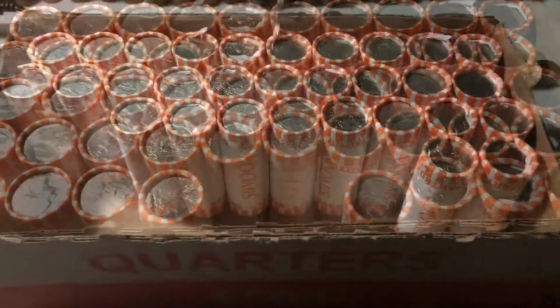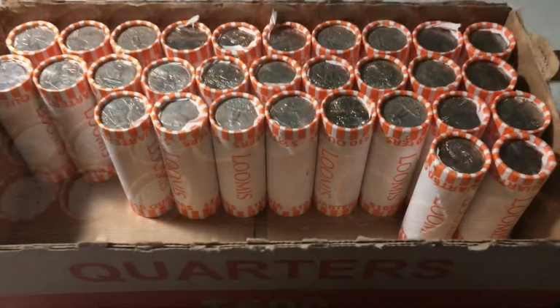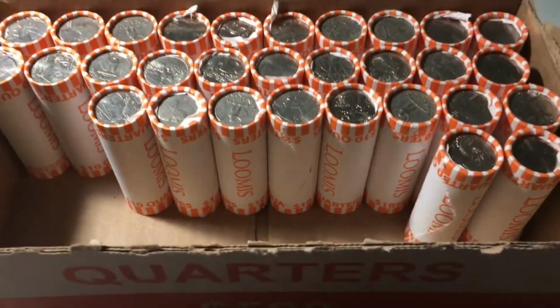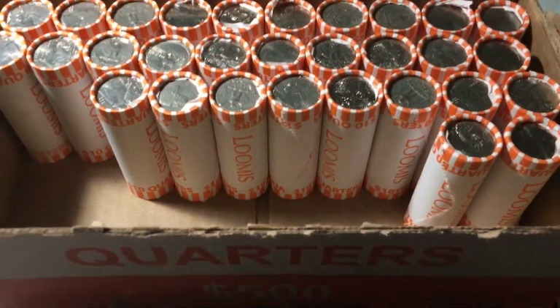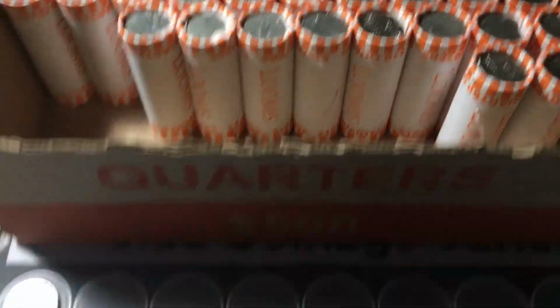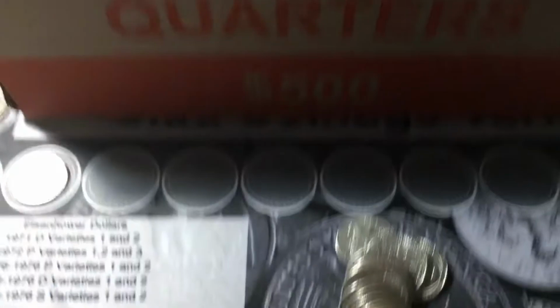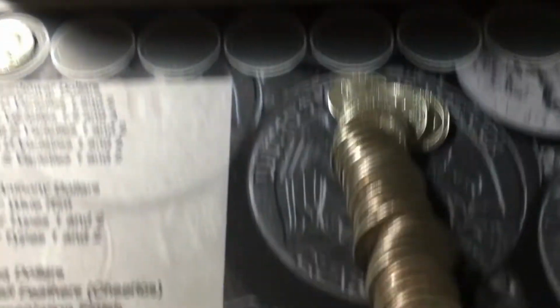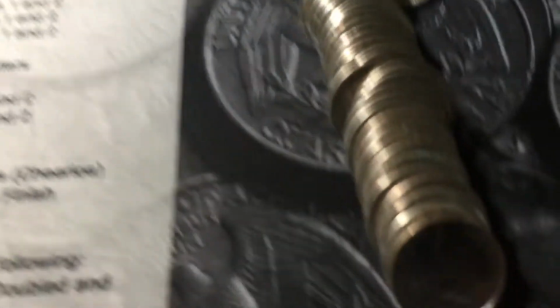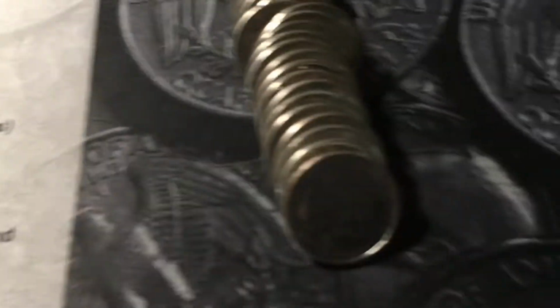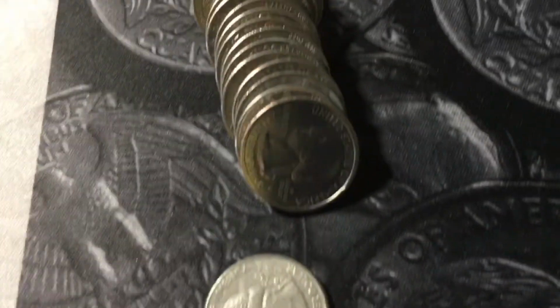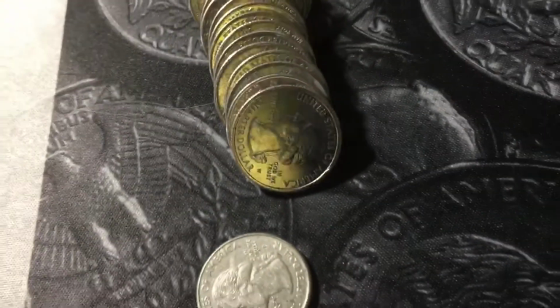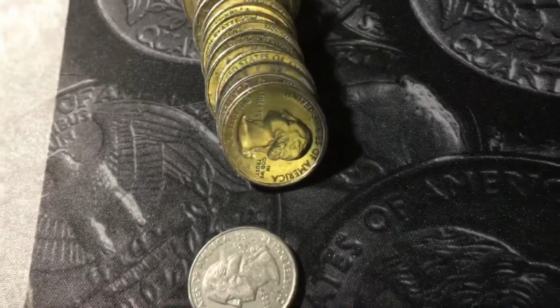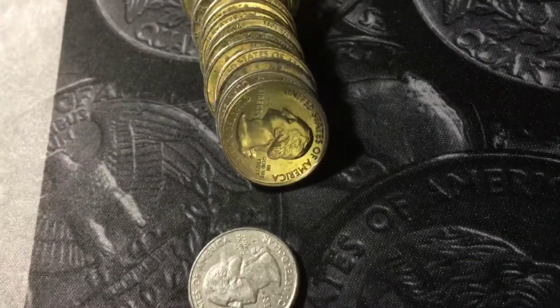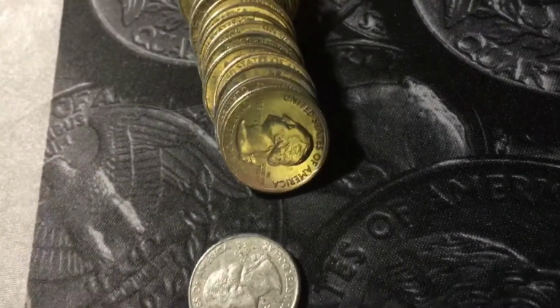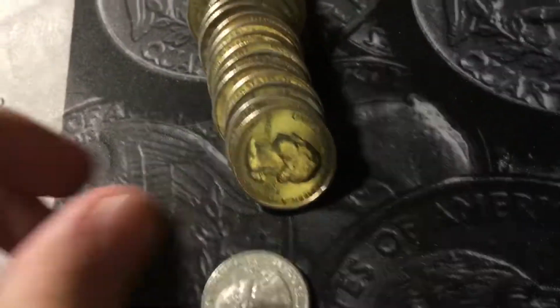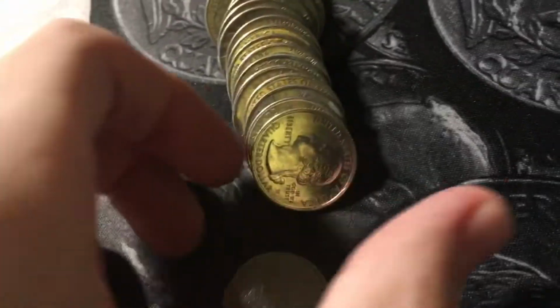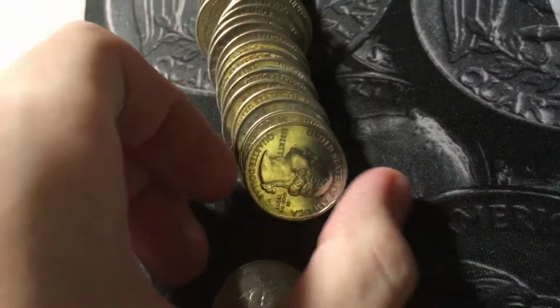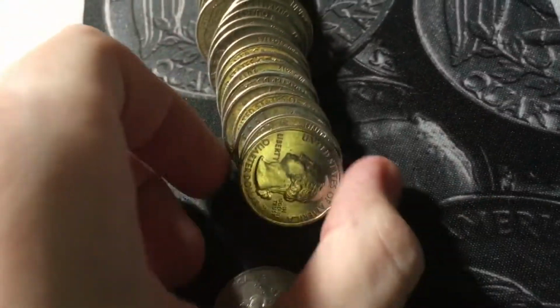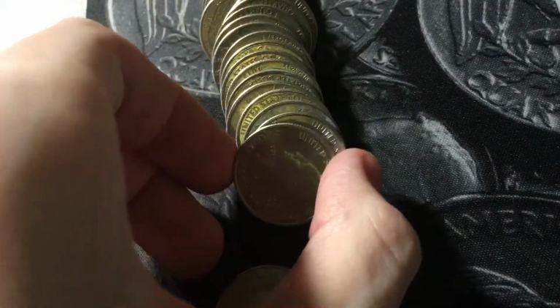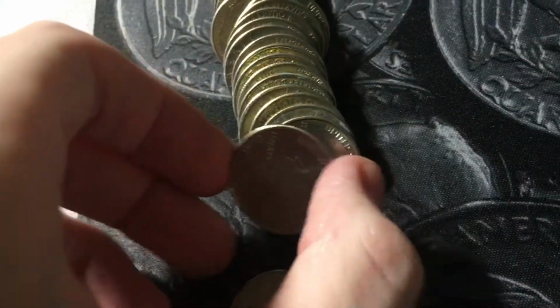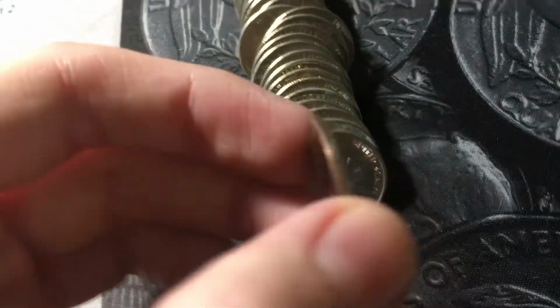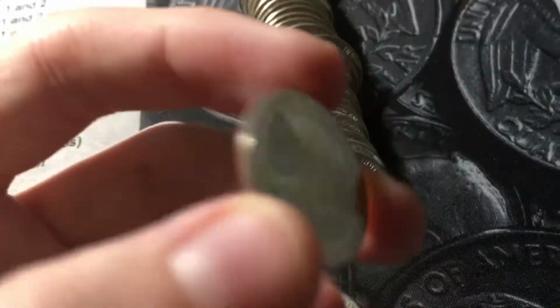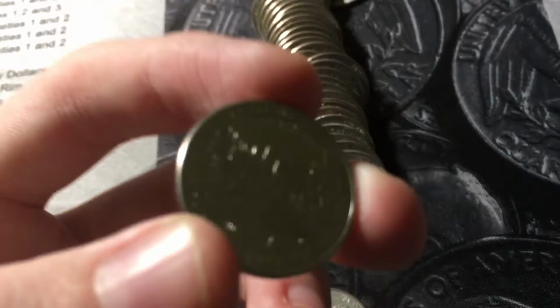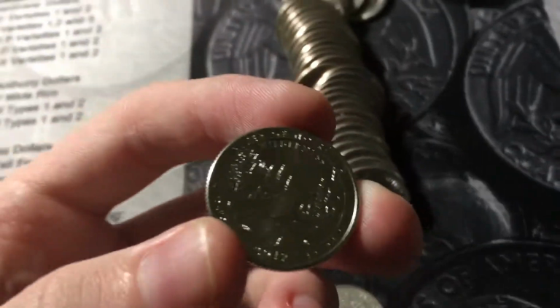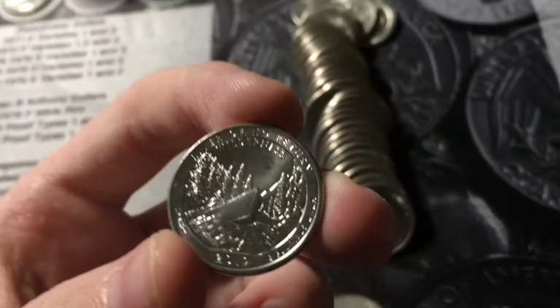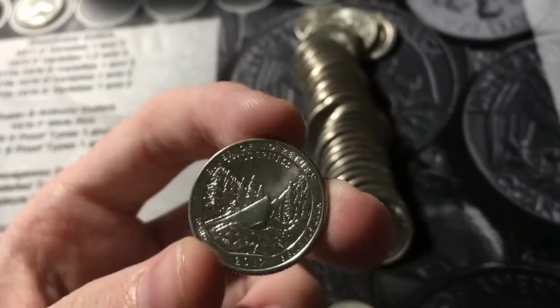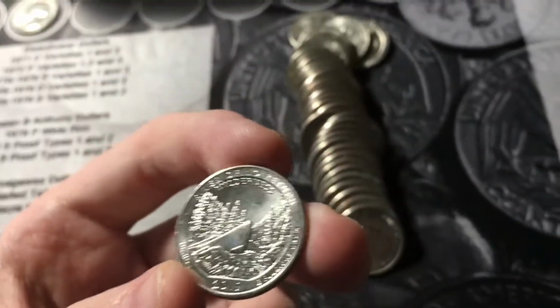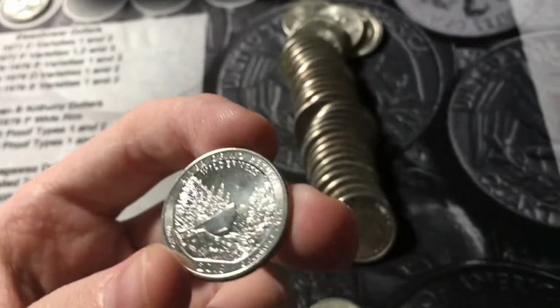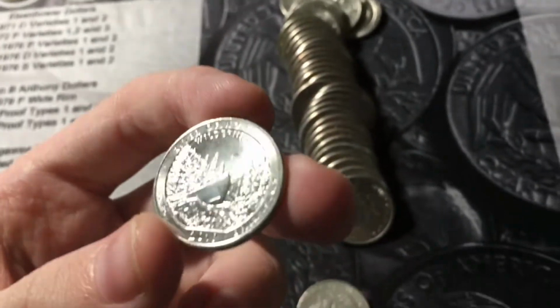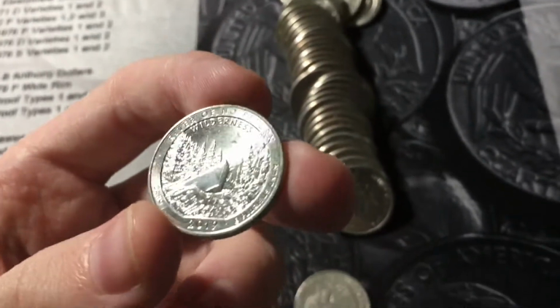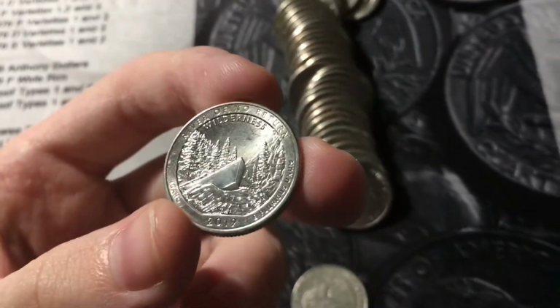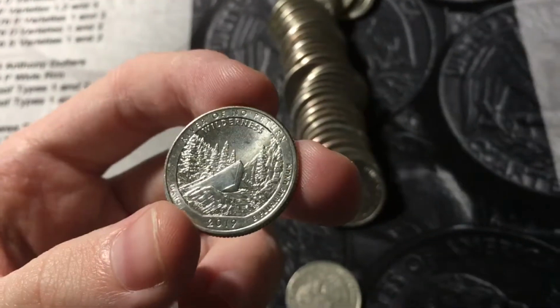Roll number 20. We got the second W. It's another 2019. It doesn't have the privy, and it is going to be a River of No Return.